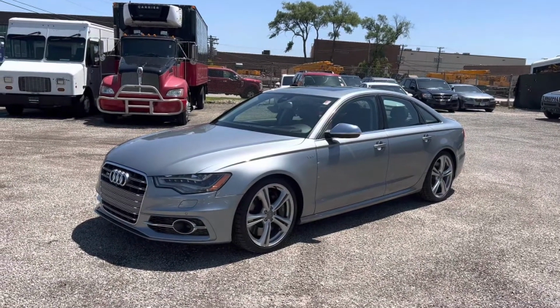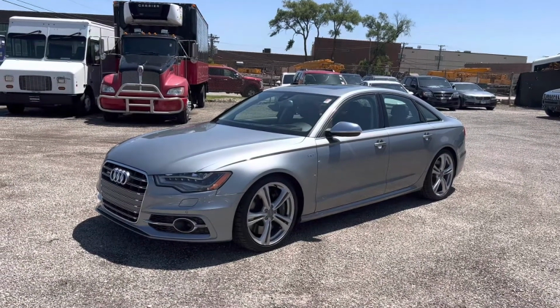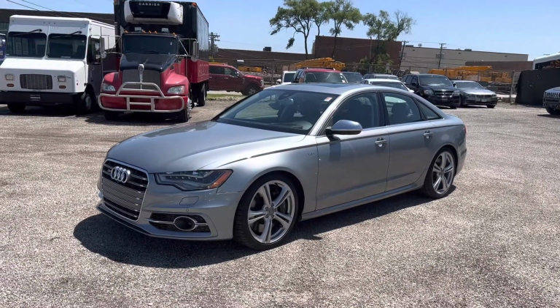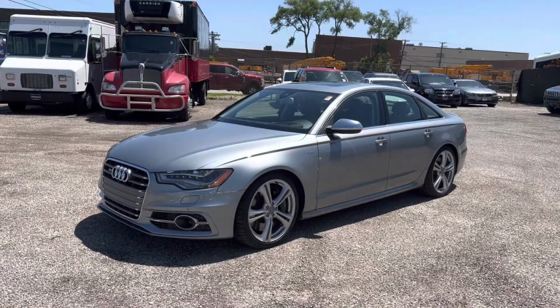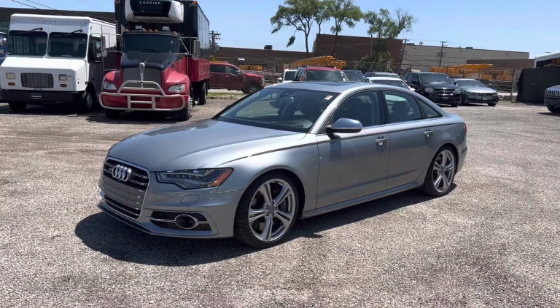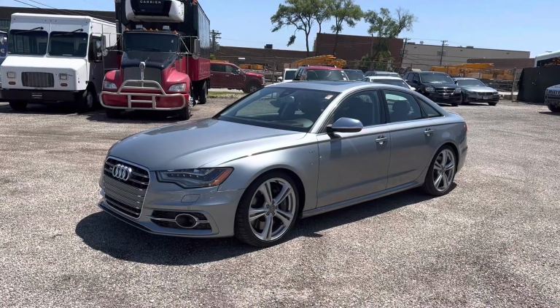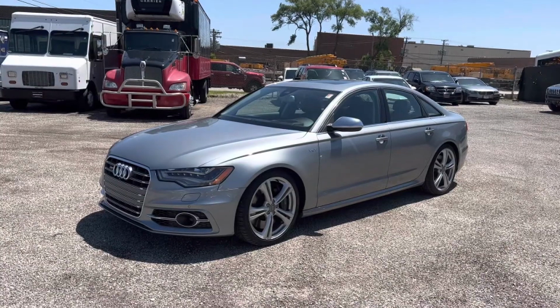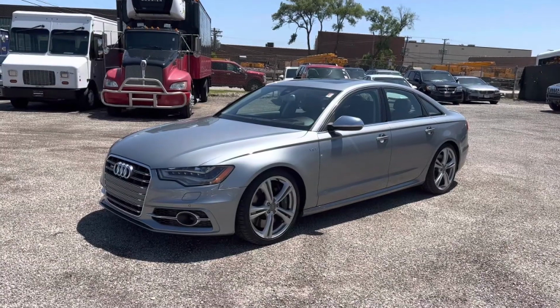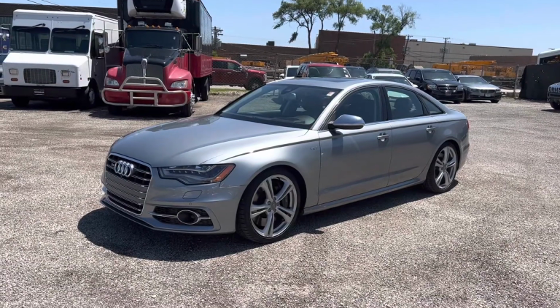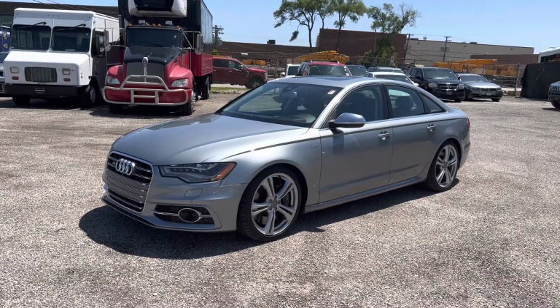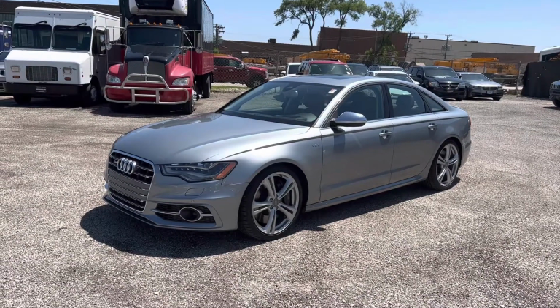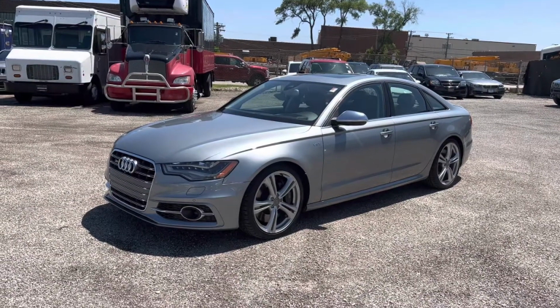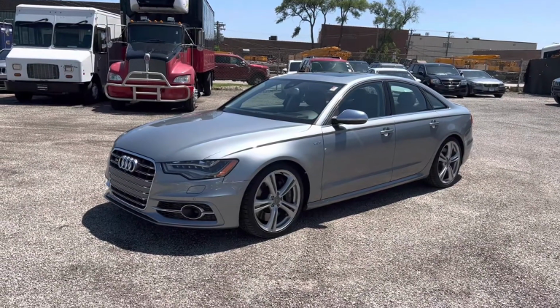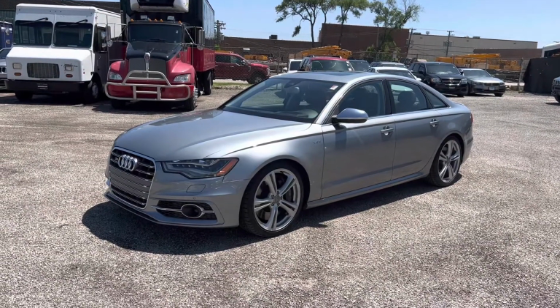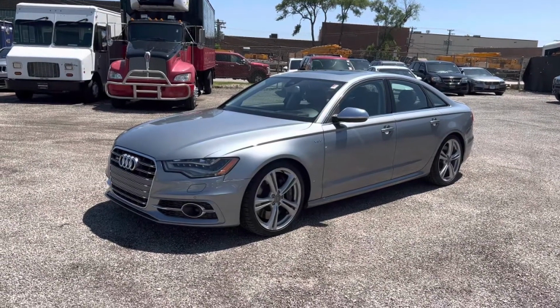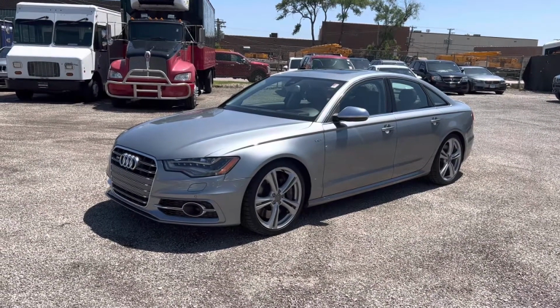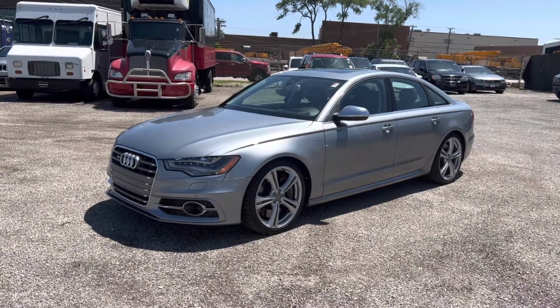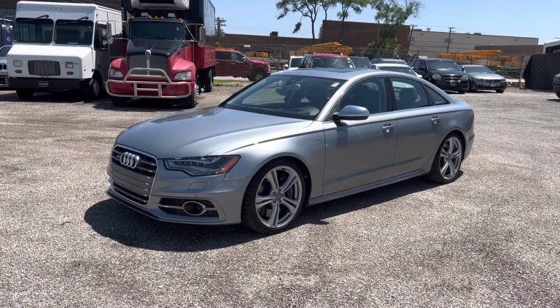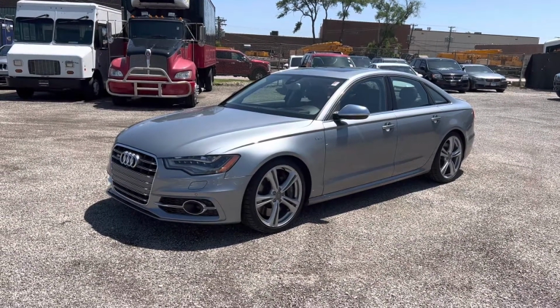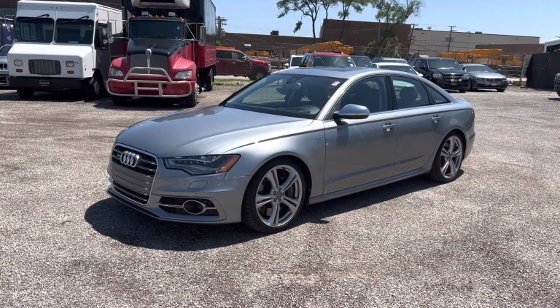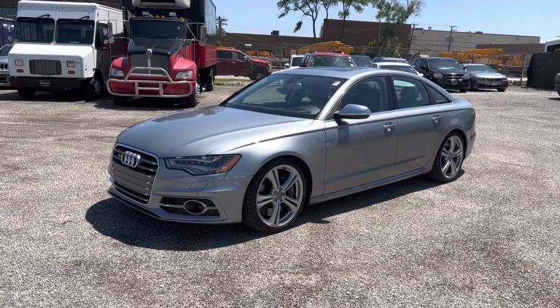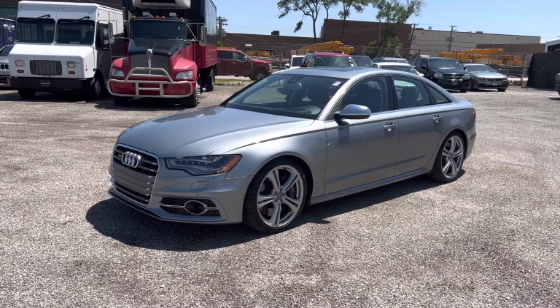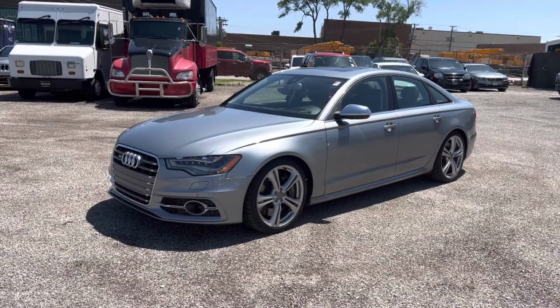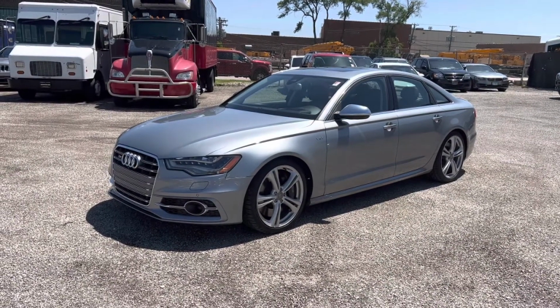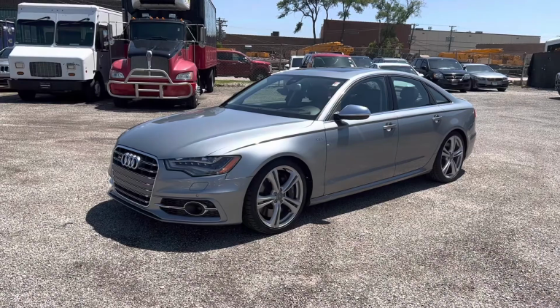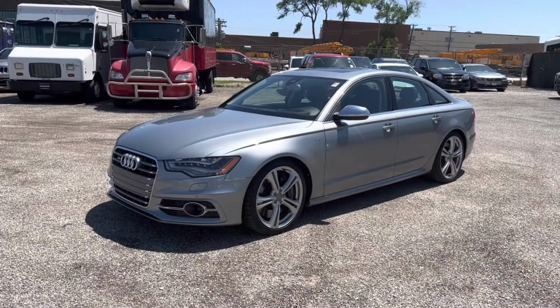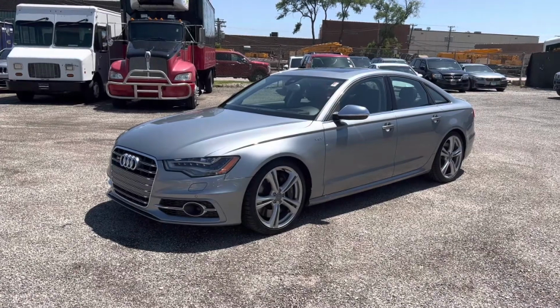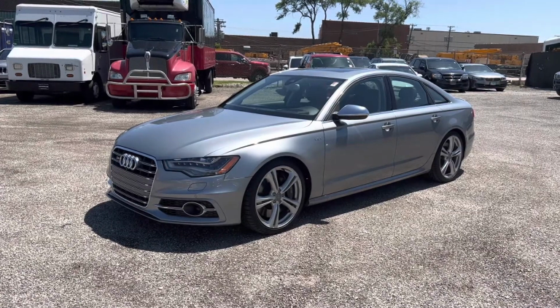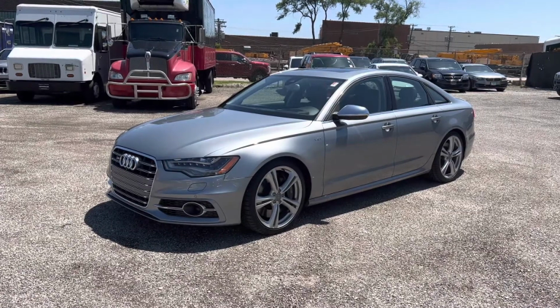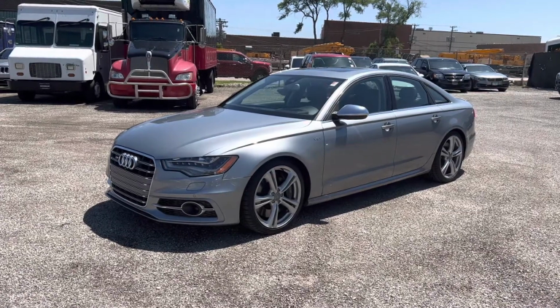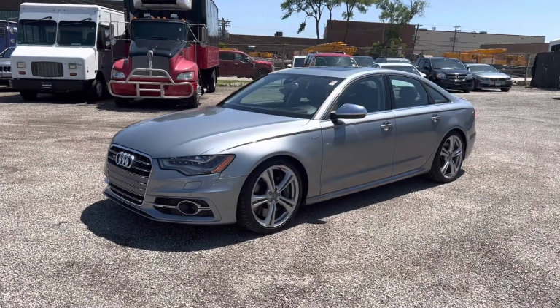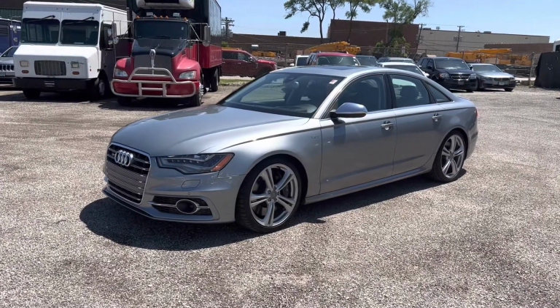It's got a nice black interior matched with a dark graphite gray exterior, silver five-spoke wheels, and a lot of nice little accents.